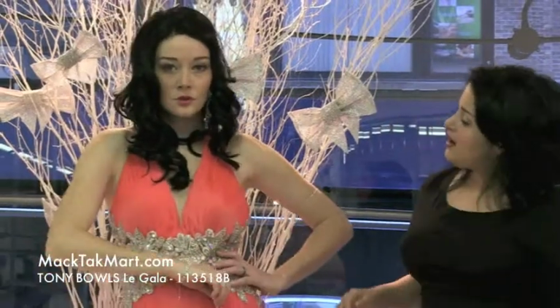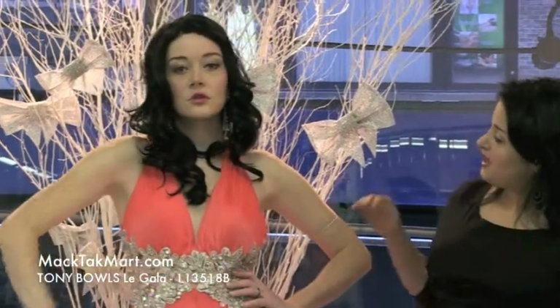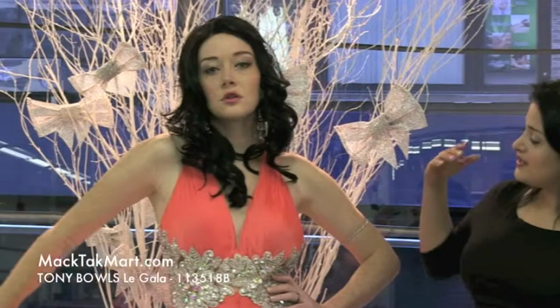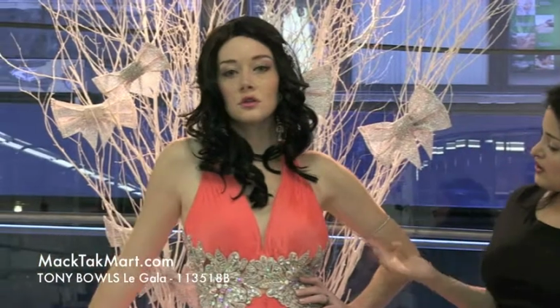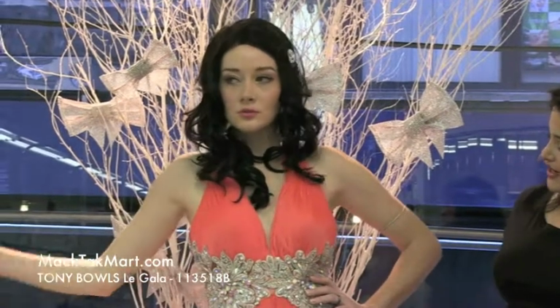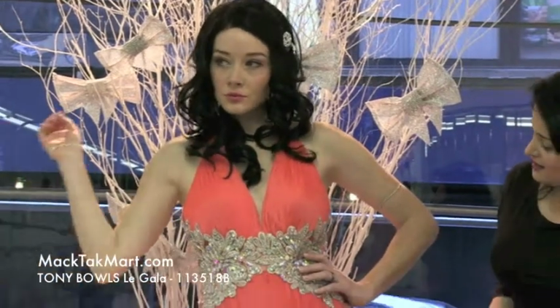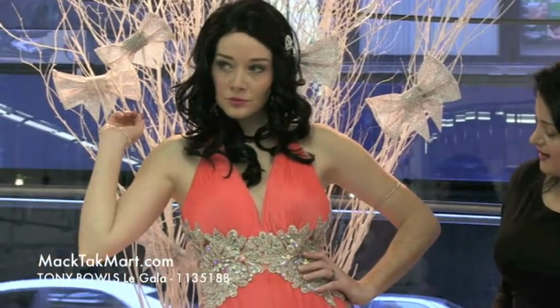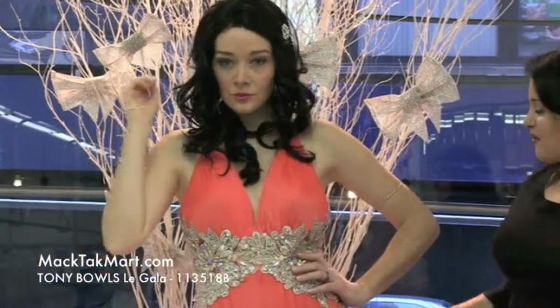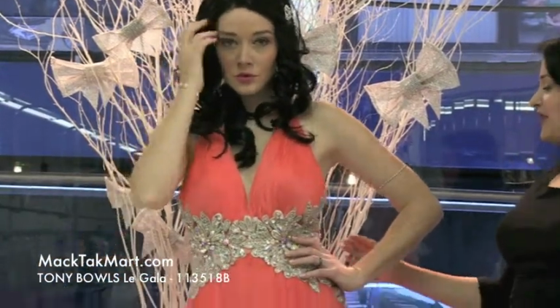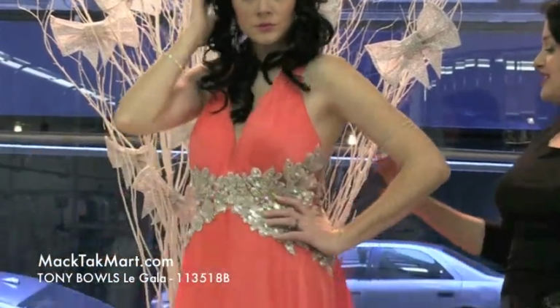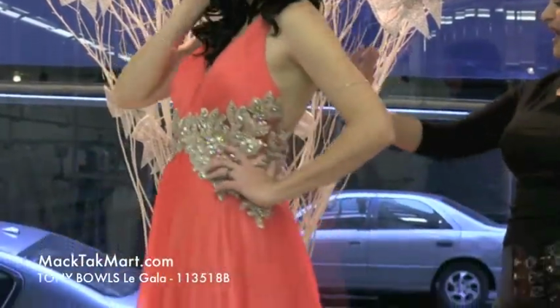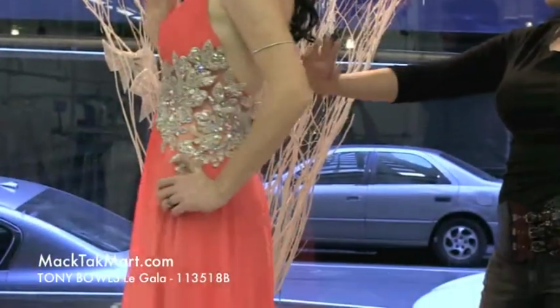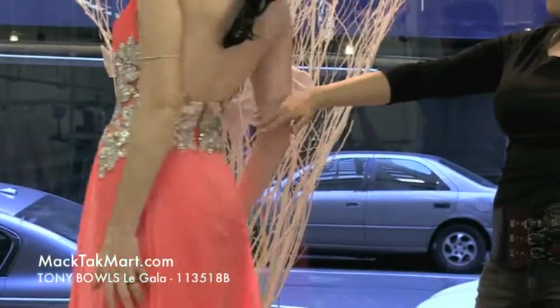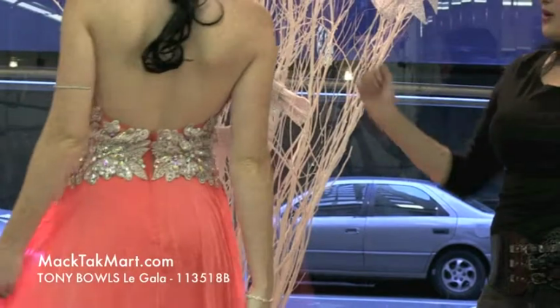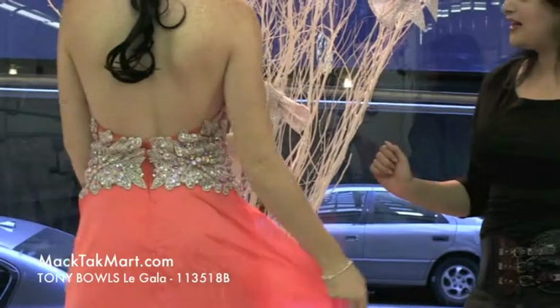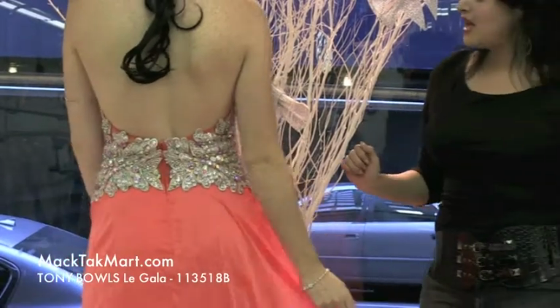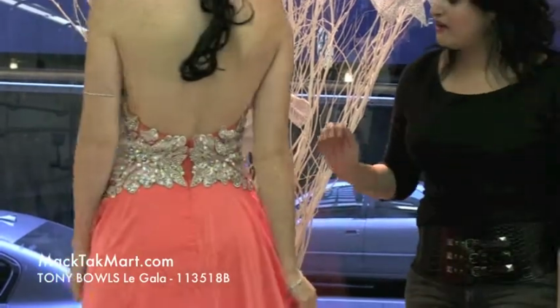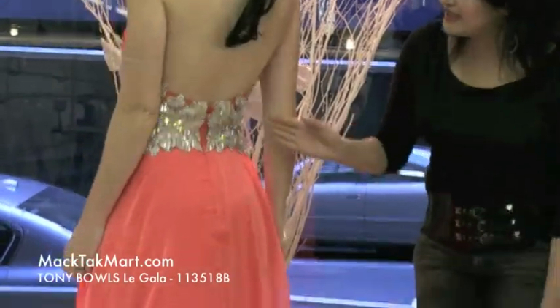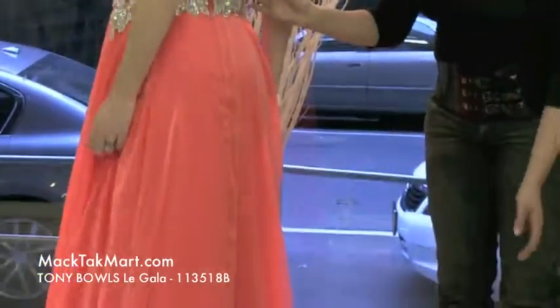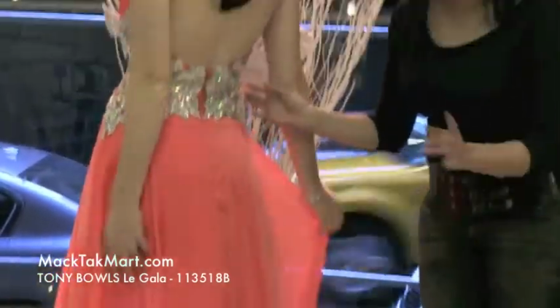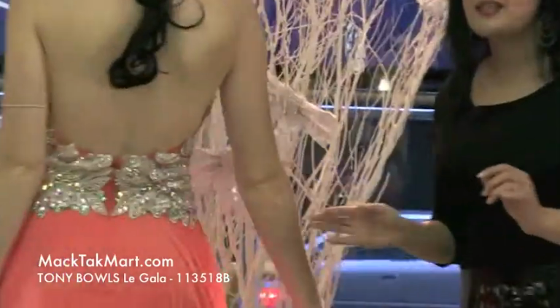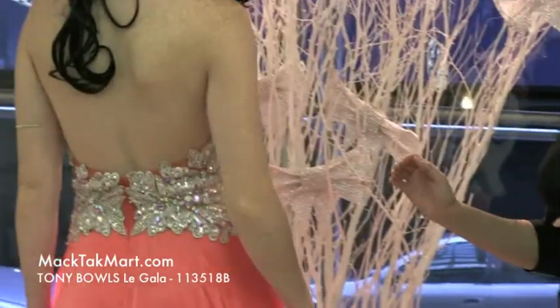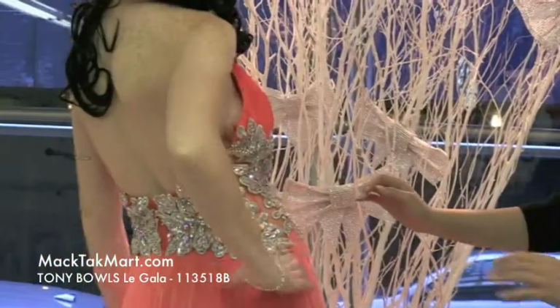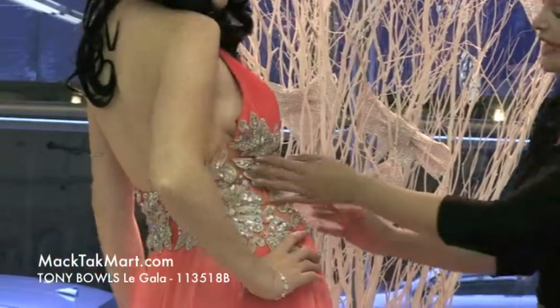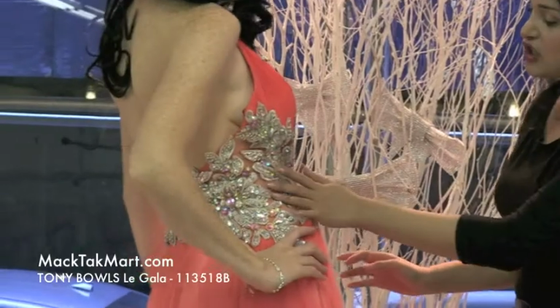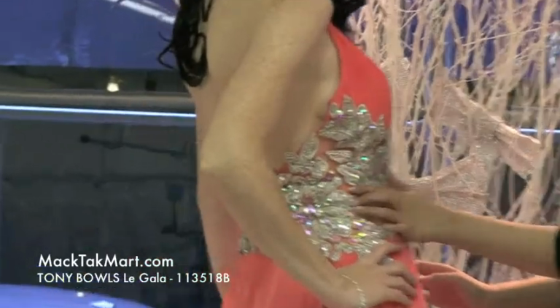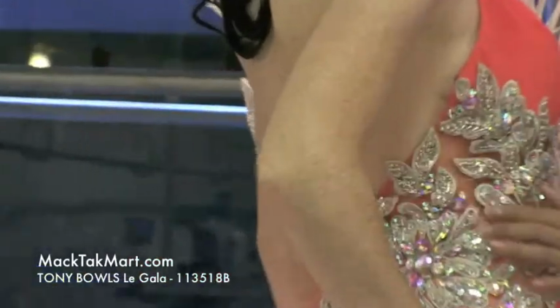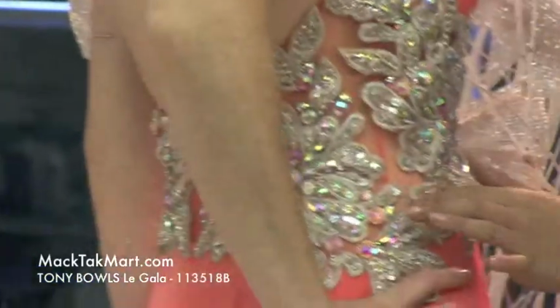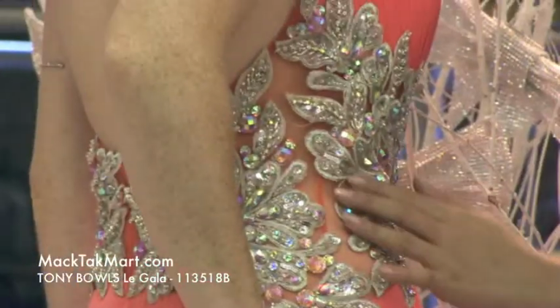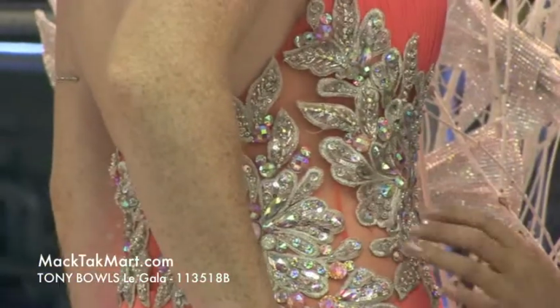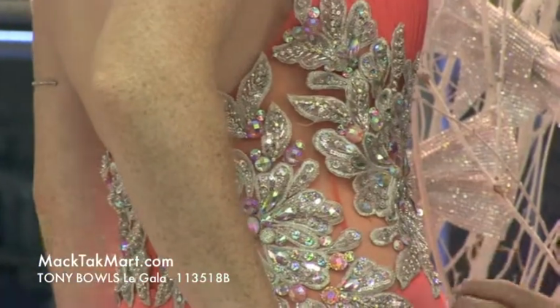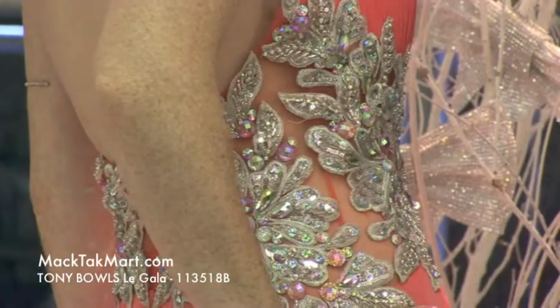We have this gorgeous bodice on our model and you can see the back is low cut. On the side — I don't know if you can see through the camera — the sides are actually sheer, which shows a little bit of skin, which we love.